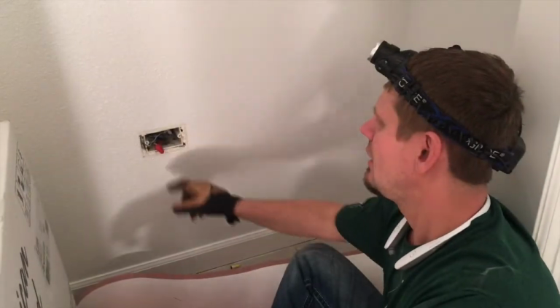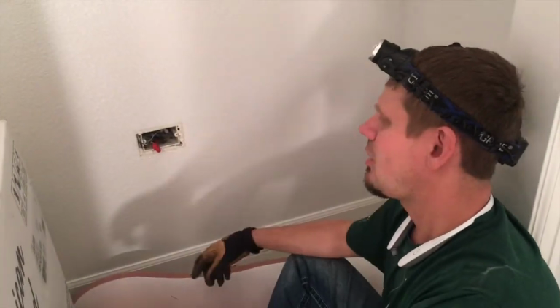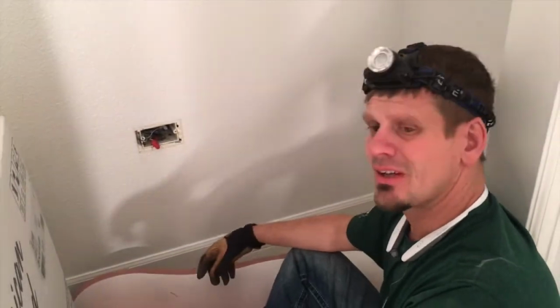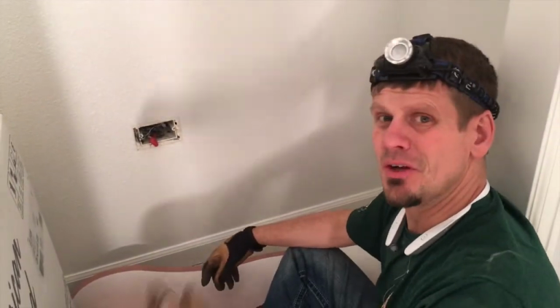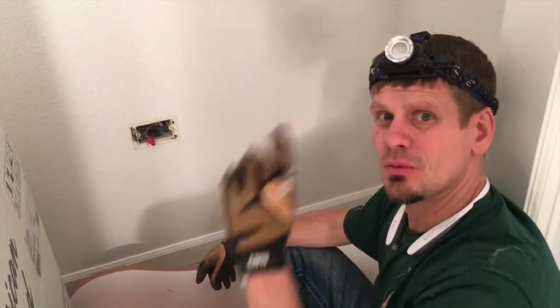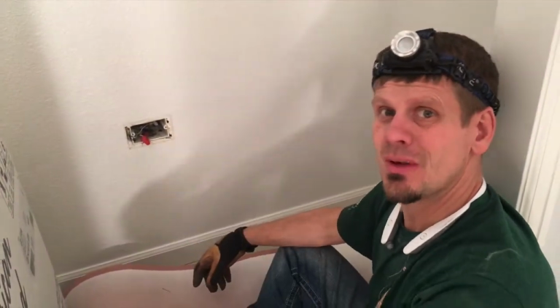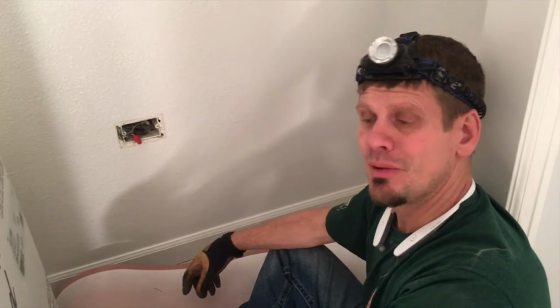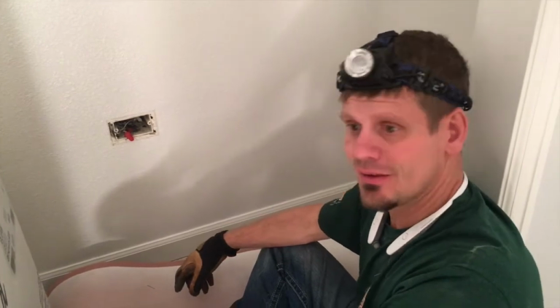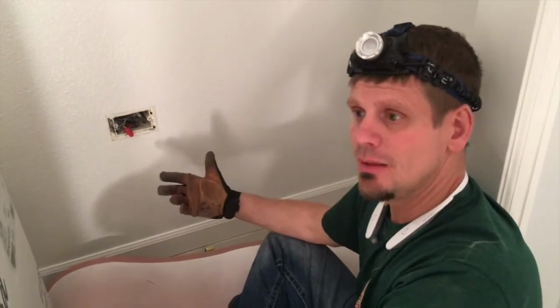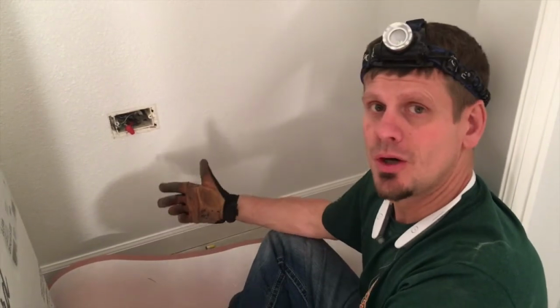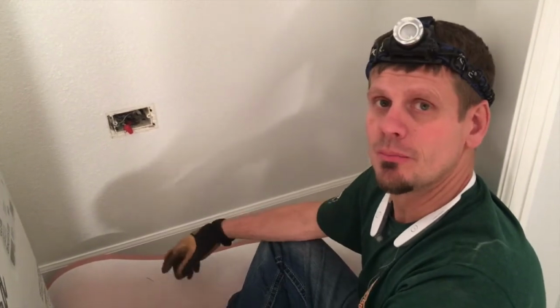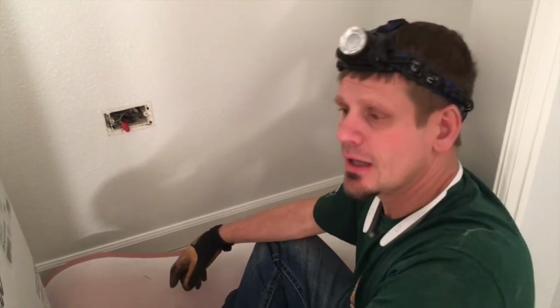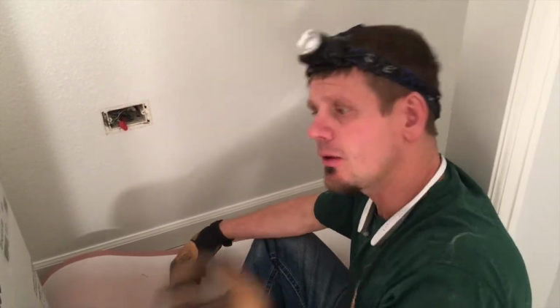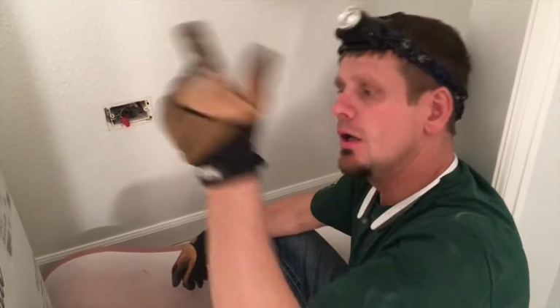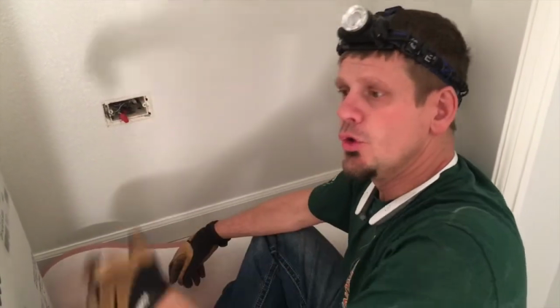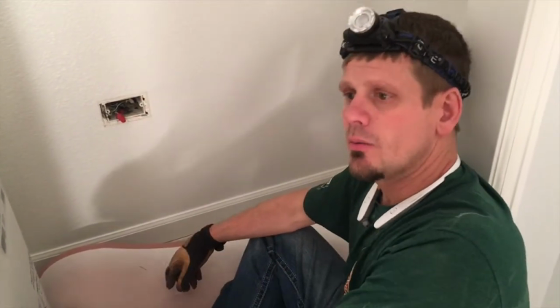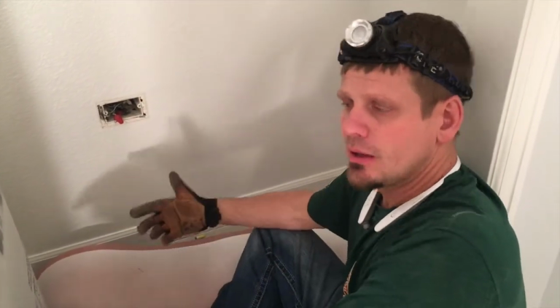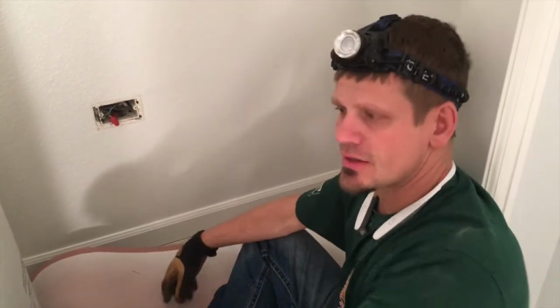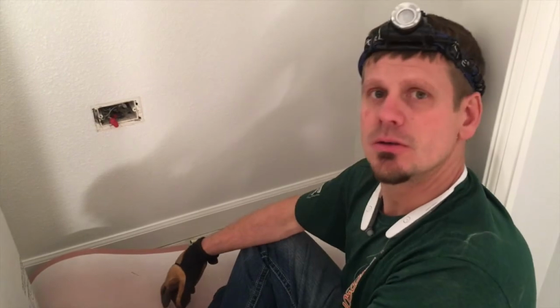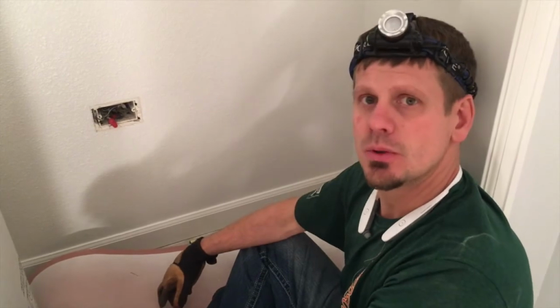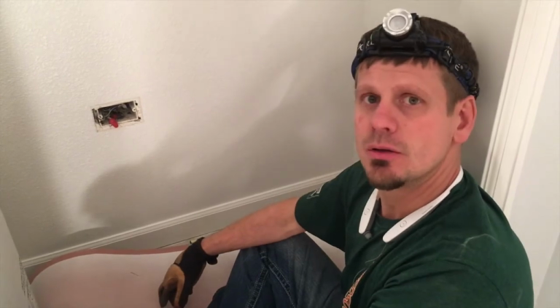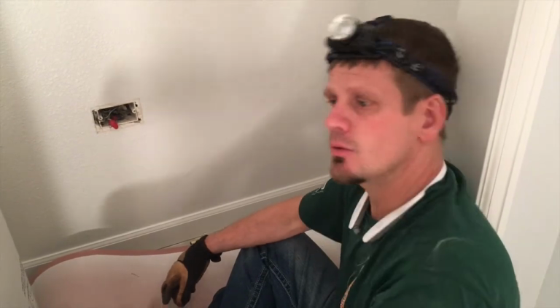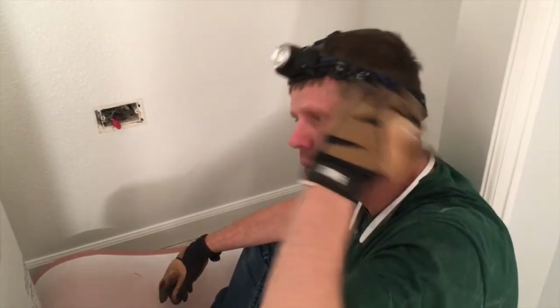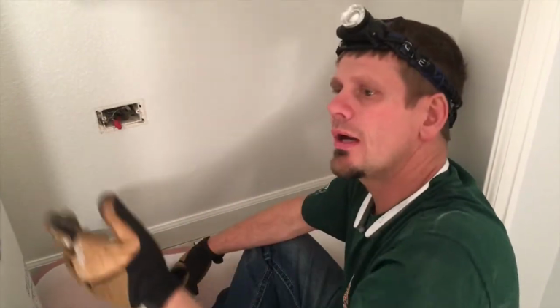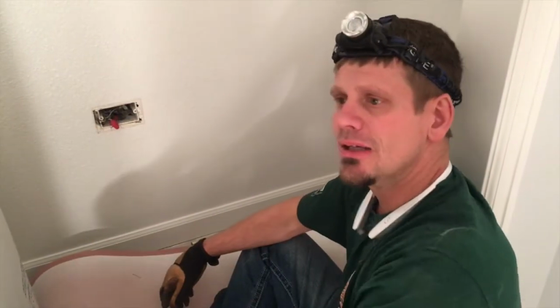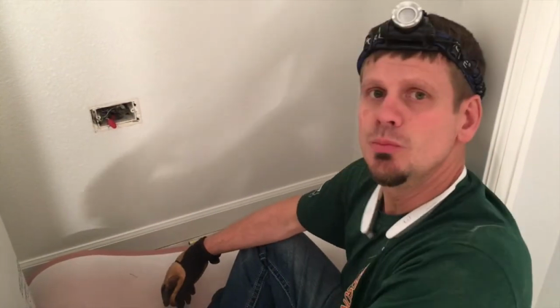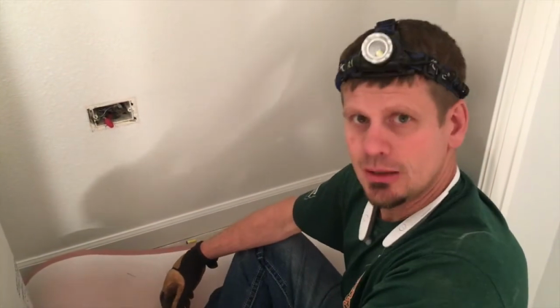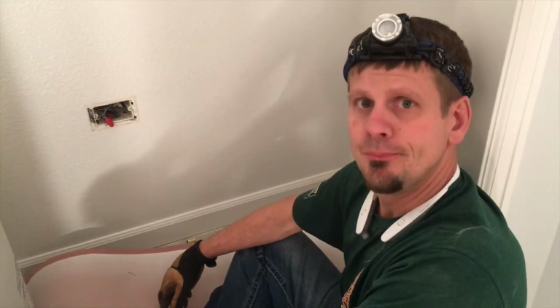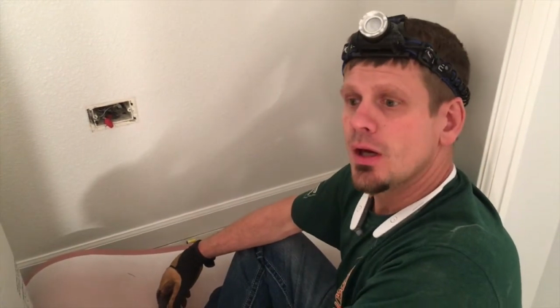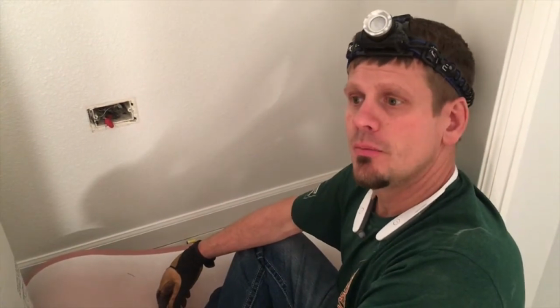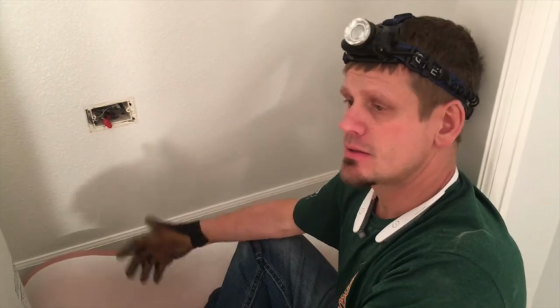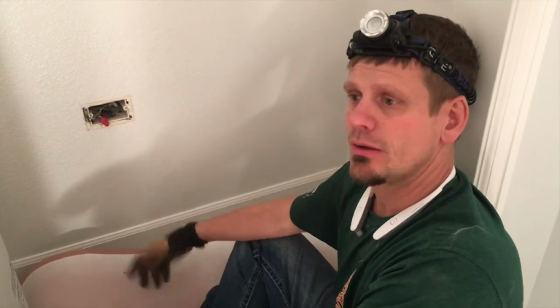The problem is that upstairs in the master bath I've got the same problem happening. I have a yellow new cable that came in the last 10 years in the remodel in the bathroom going to an old white BX aluminum cable.